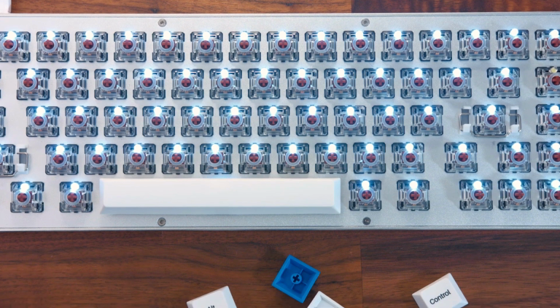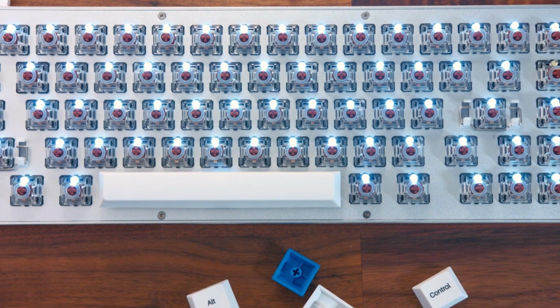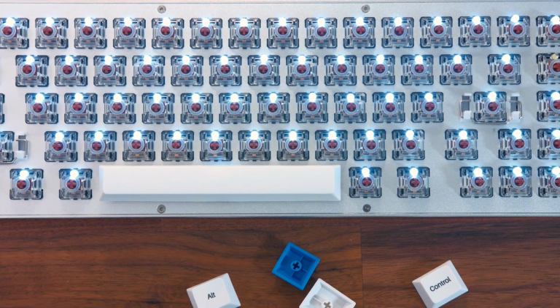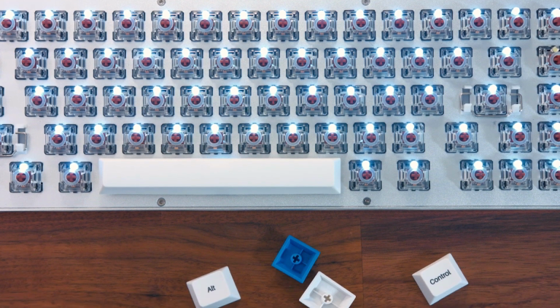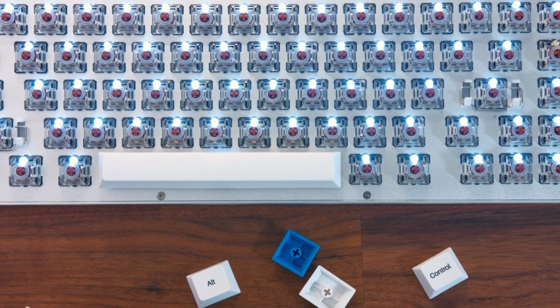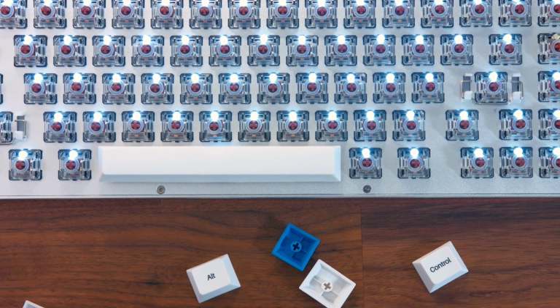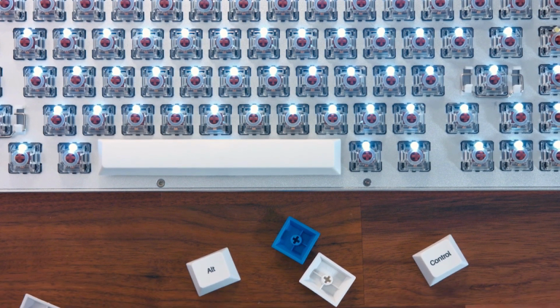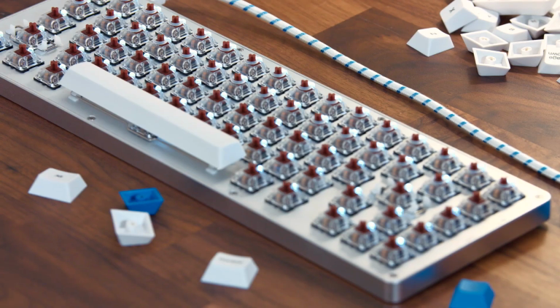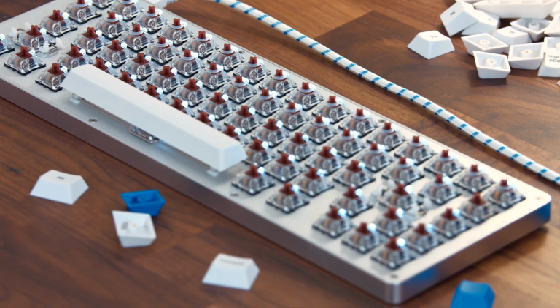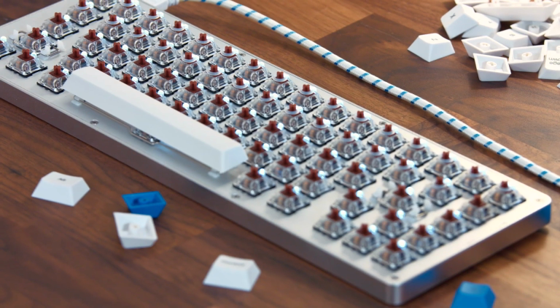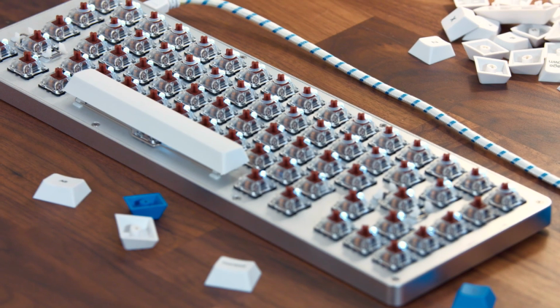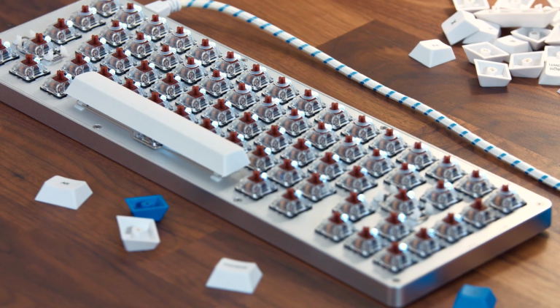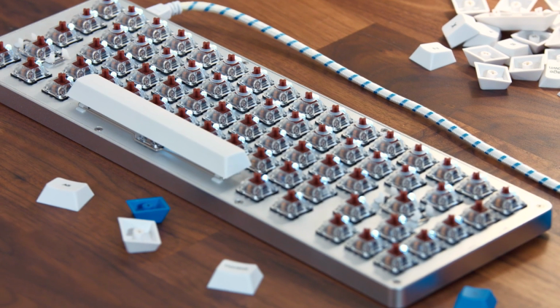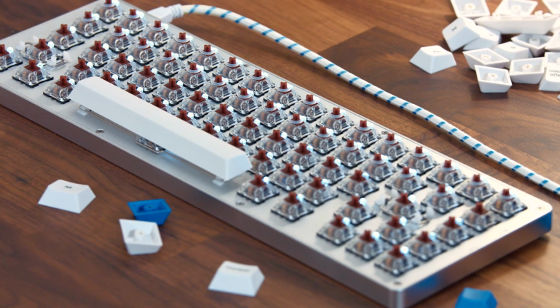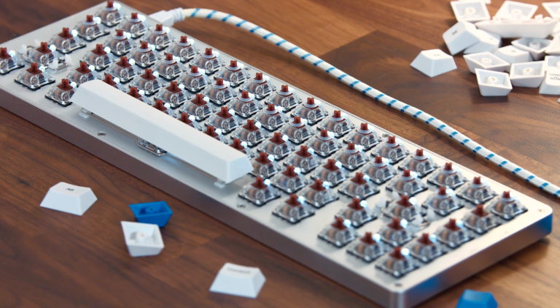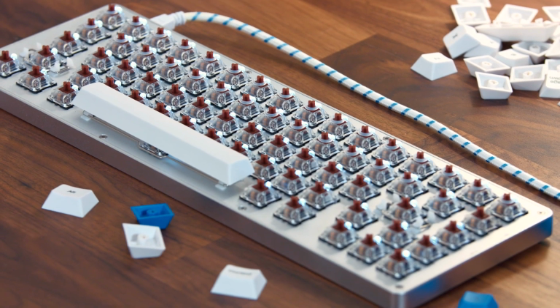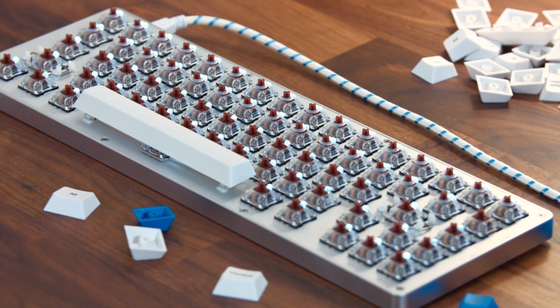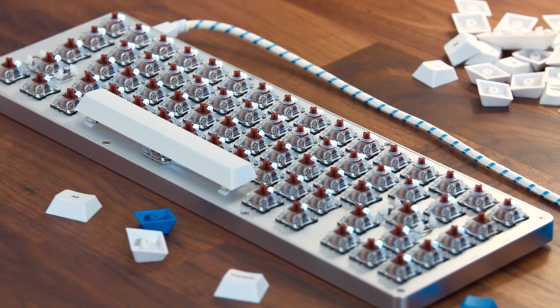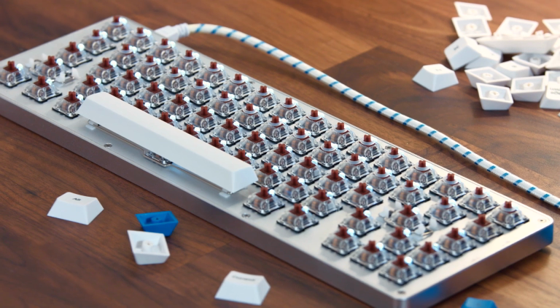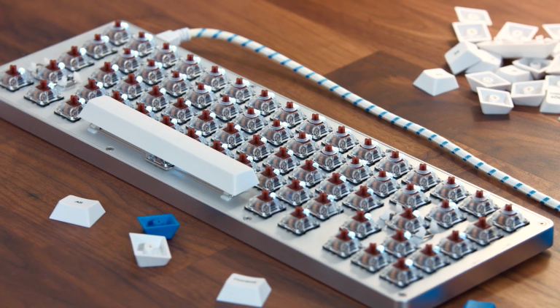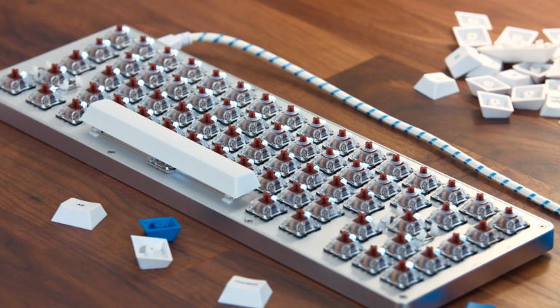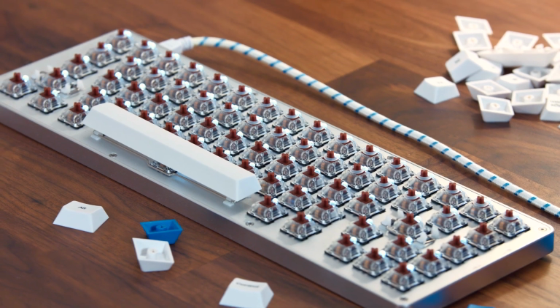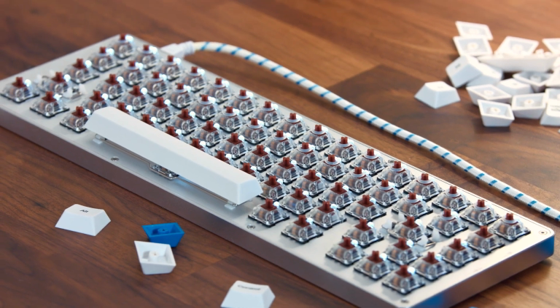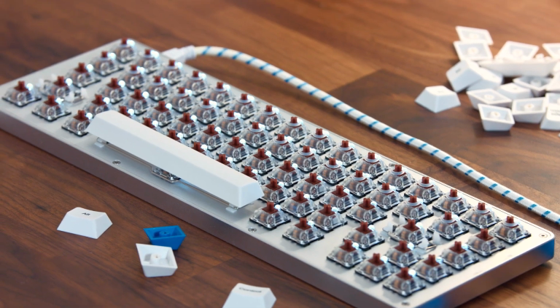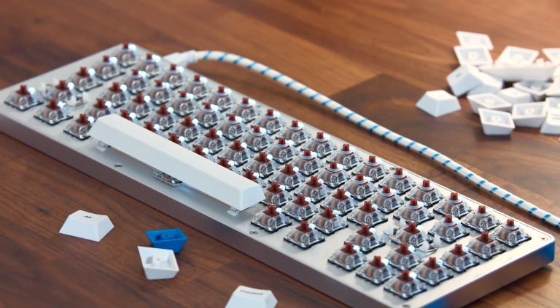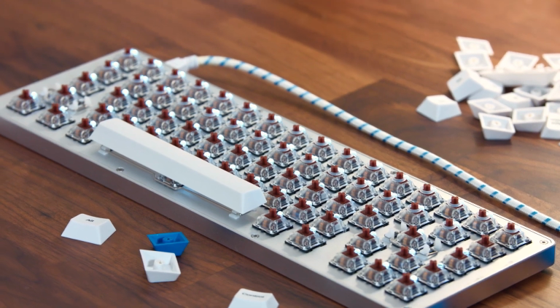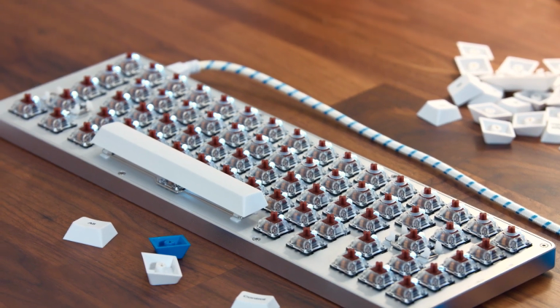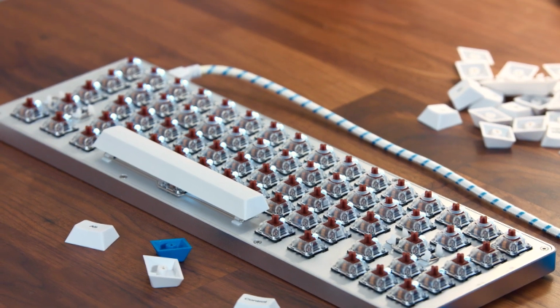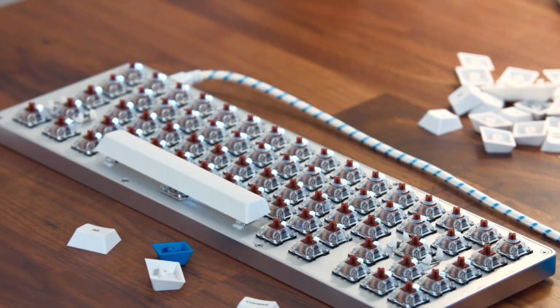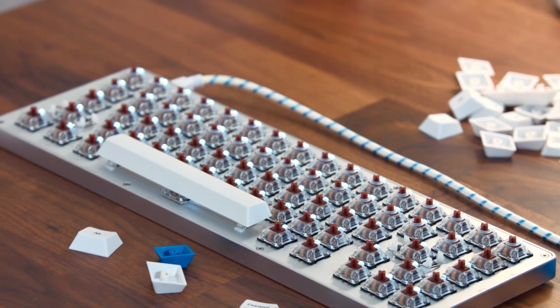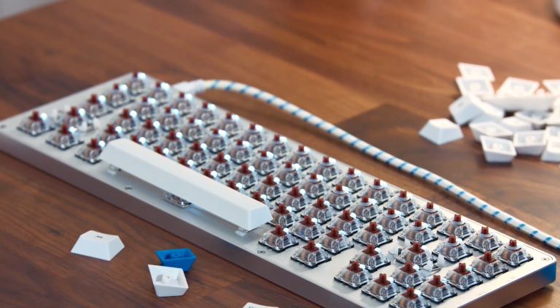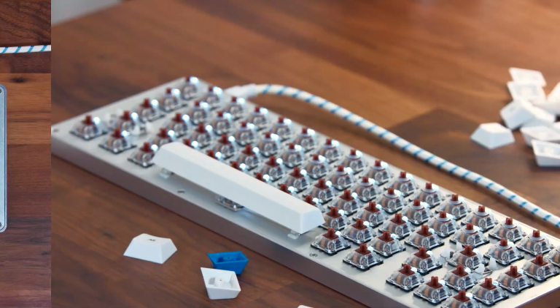In my White Fox keyboard I have brown switches, and they're relatively quiet for the most part, but even still the O-rings make them even a little bit quieter. Here's a sound test.